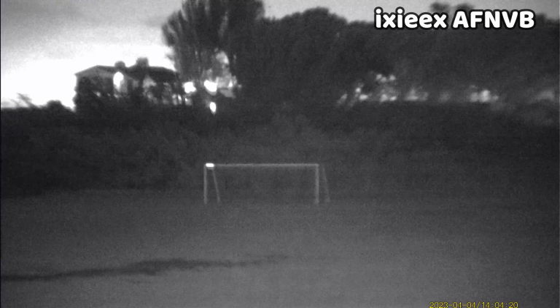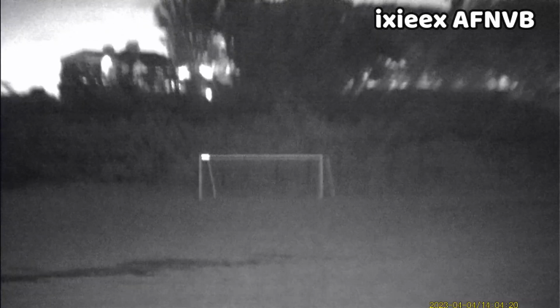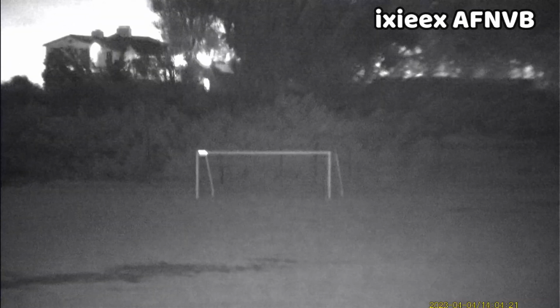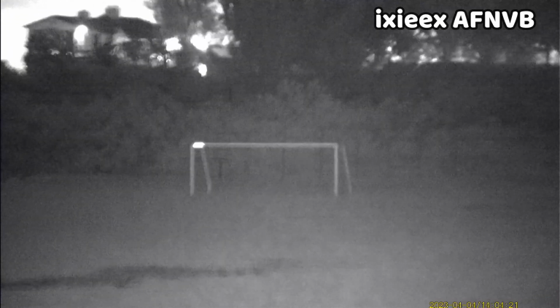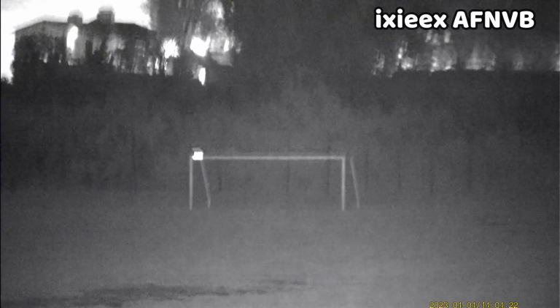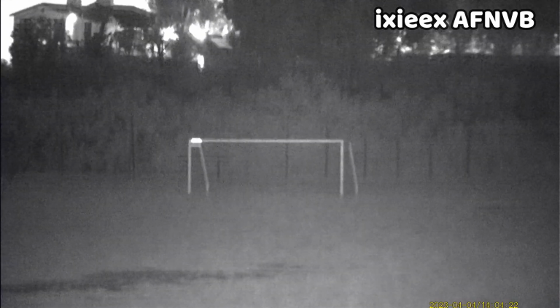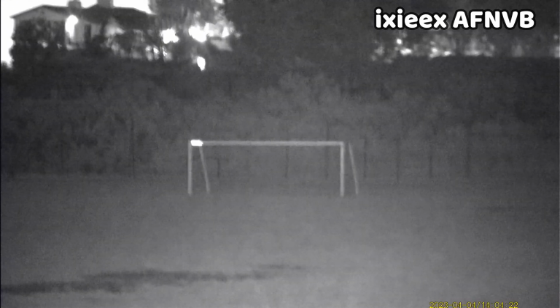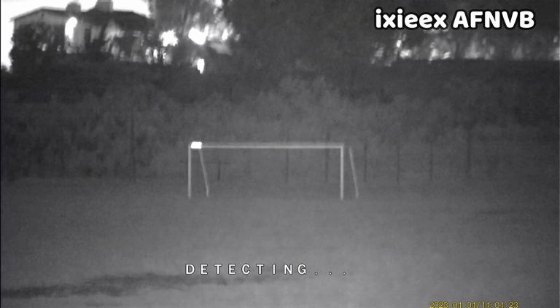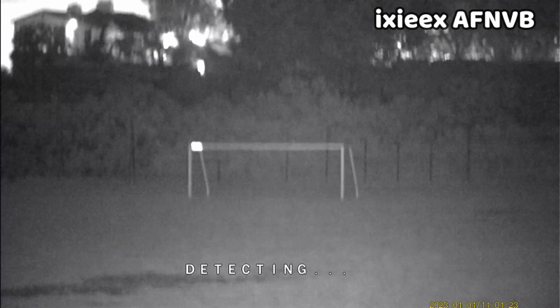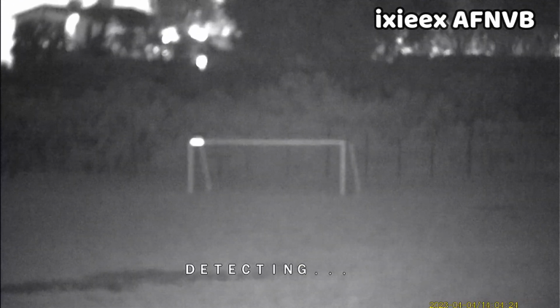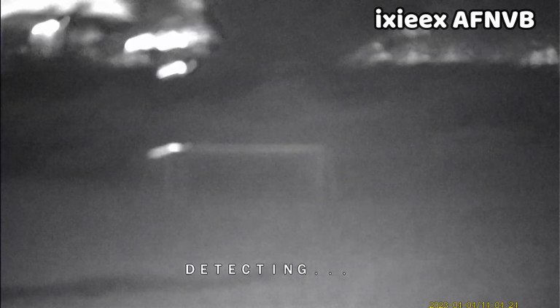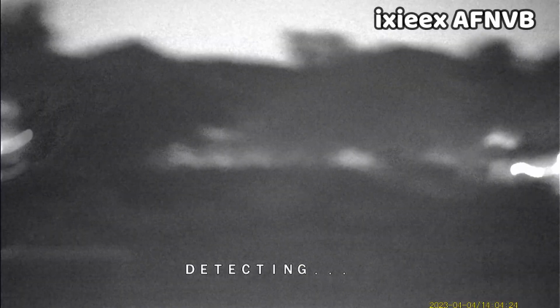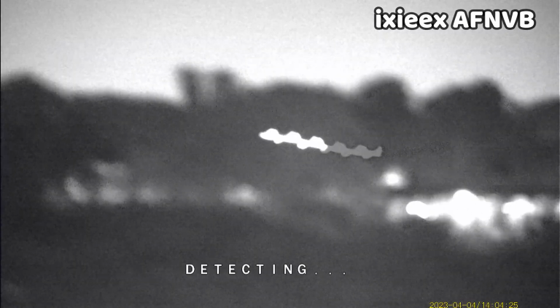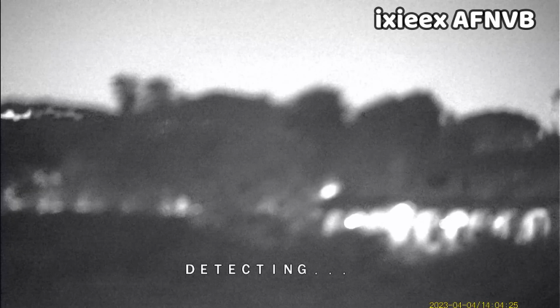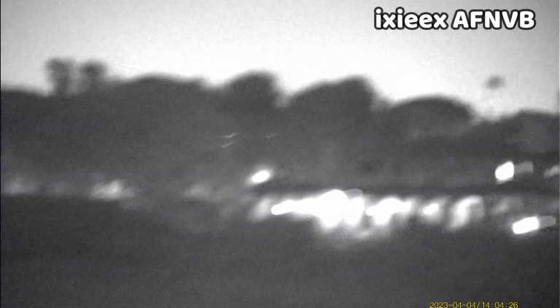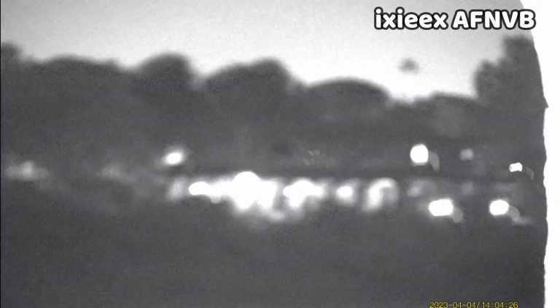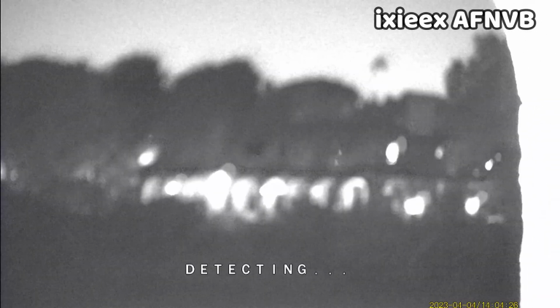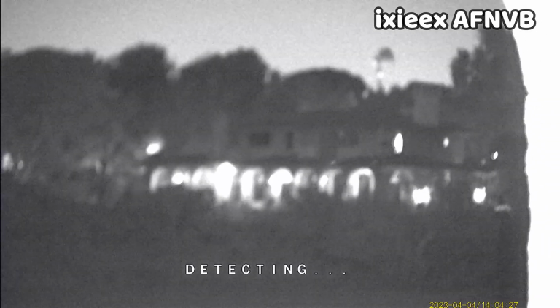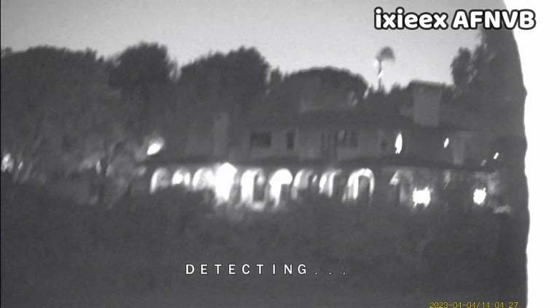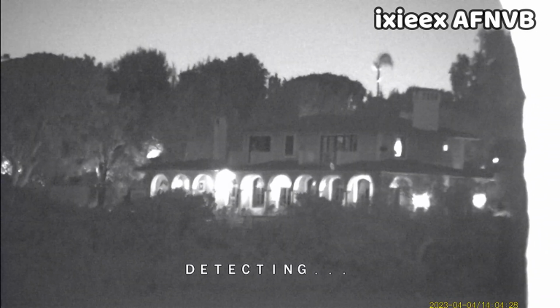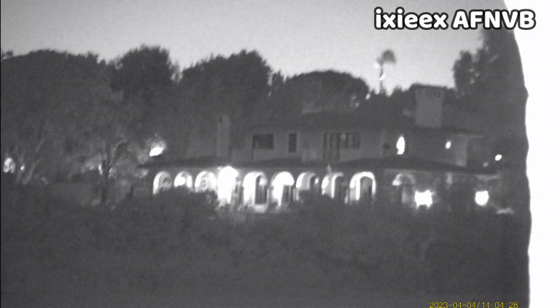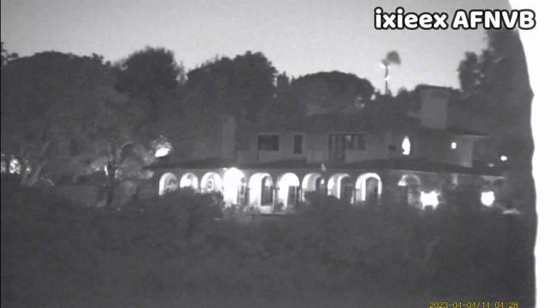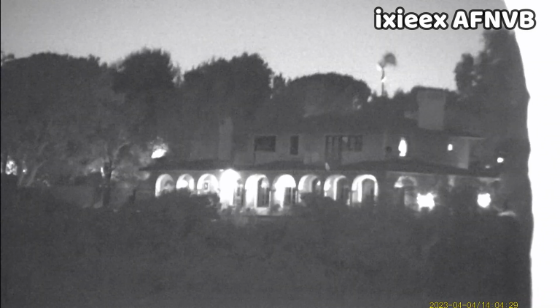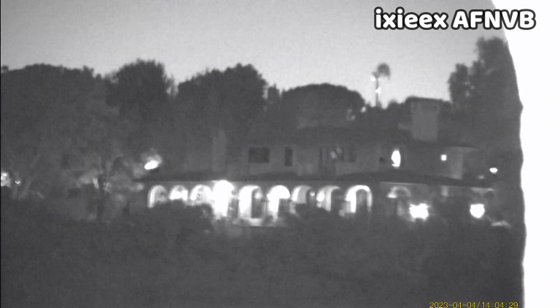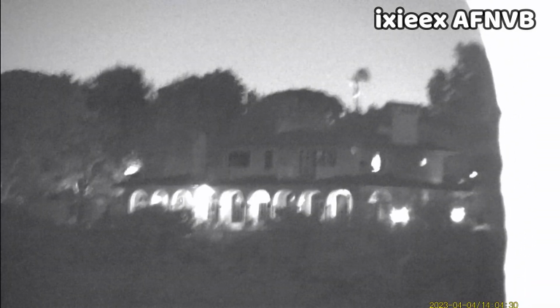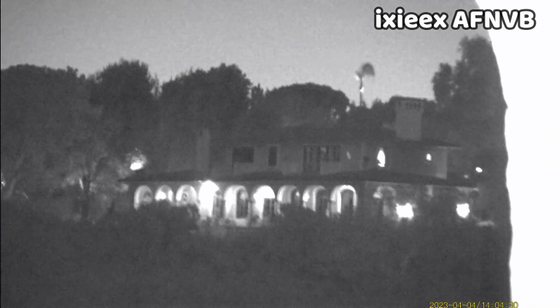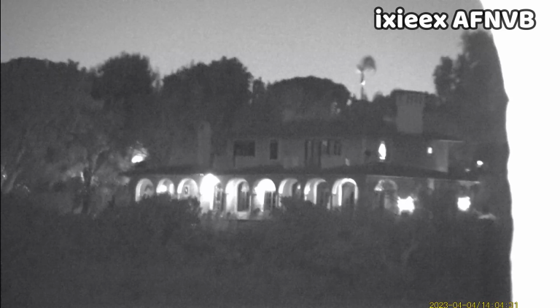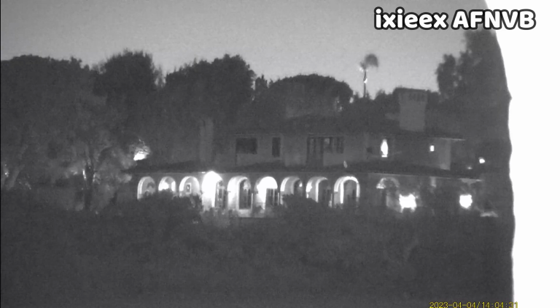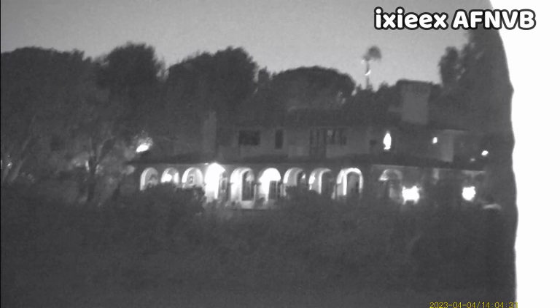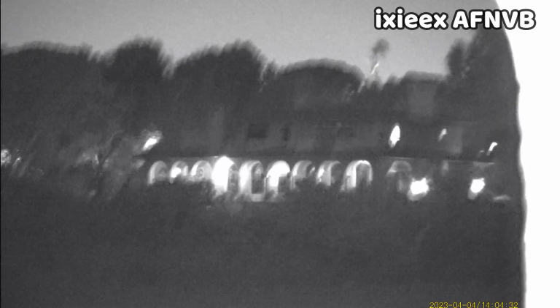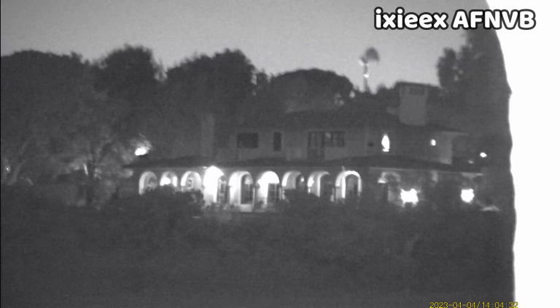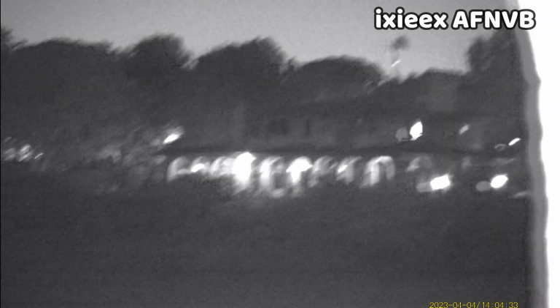Another interesting feature is the built-in autofocus. It takes a few seconds but most of the time does a pretty decent job of bringing the scene into focus — though it's not perfect, and if it's off you can manually adjust it to wherever you need it.